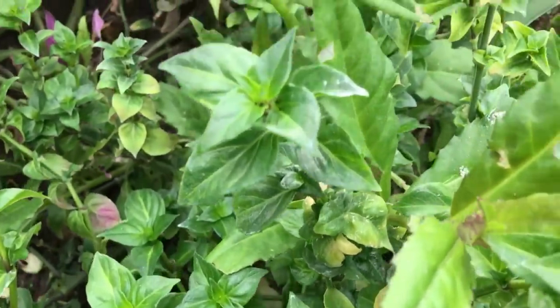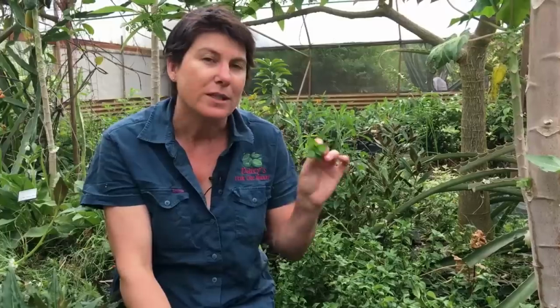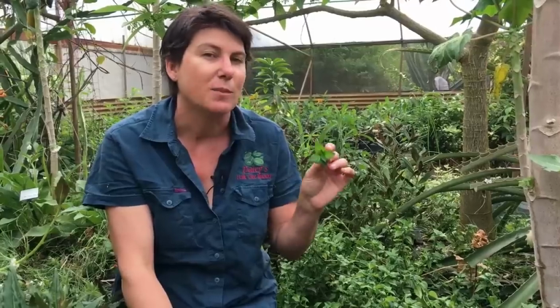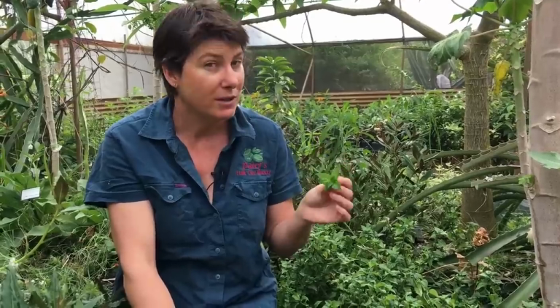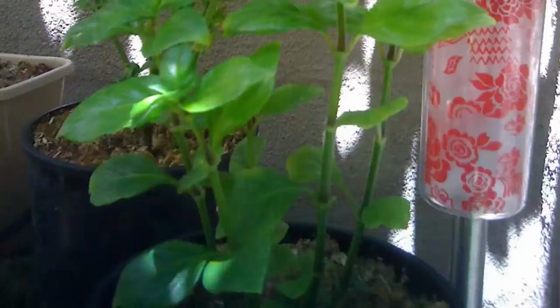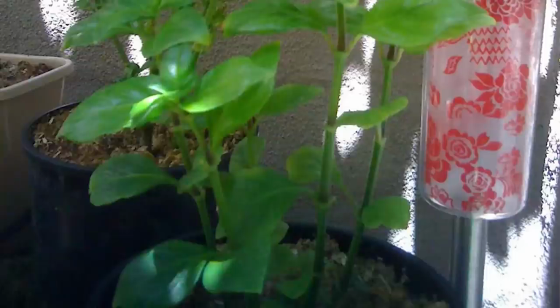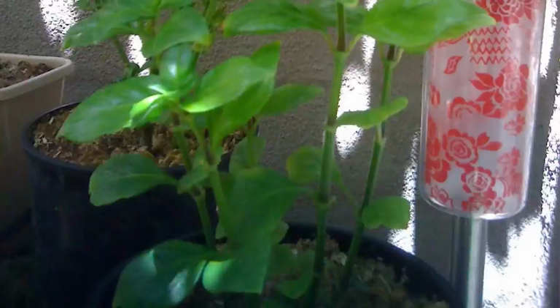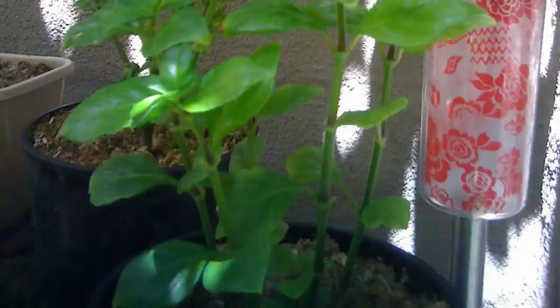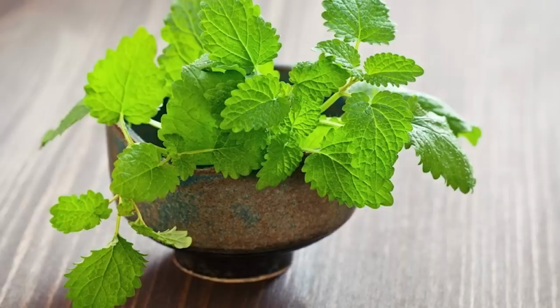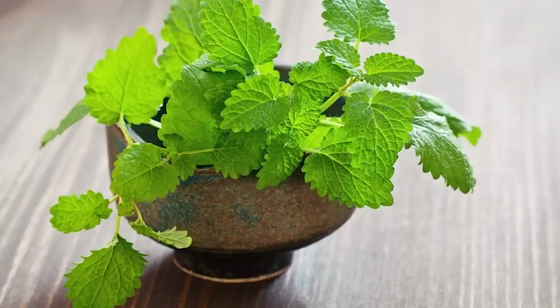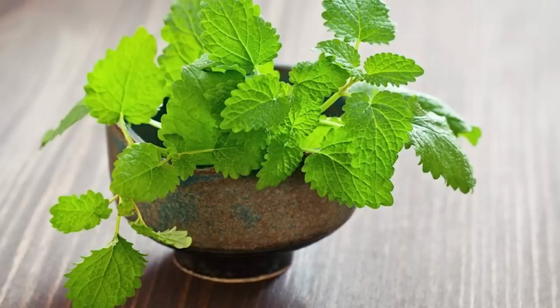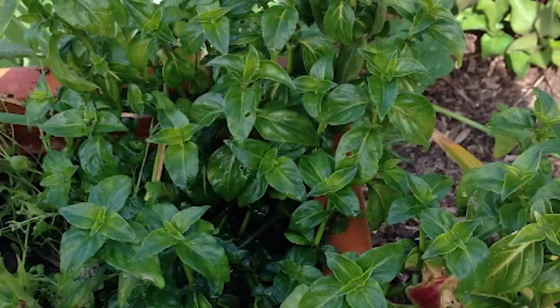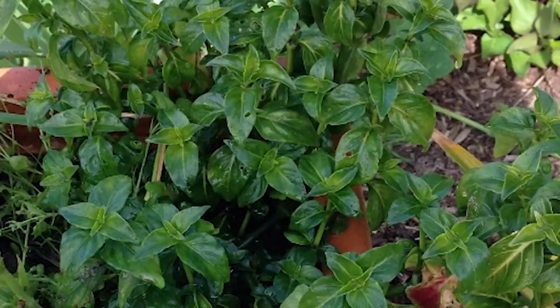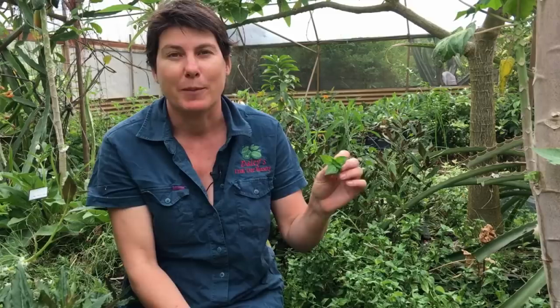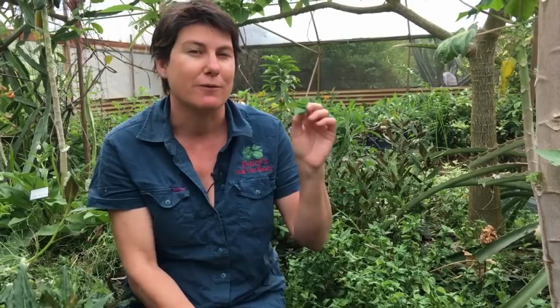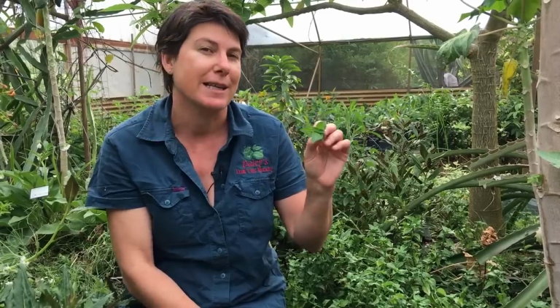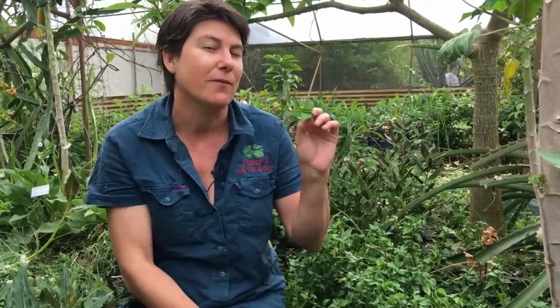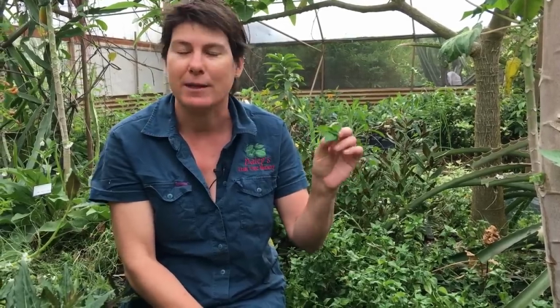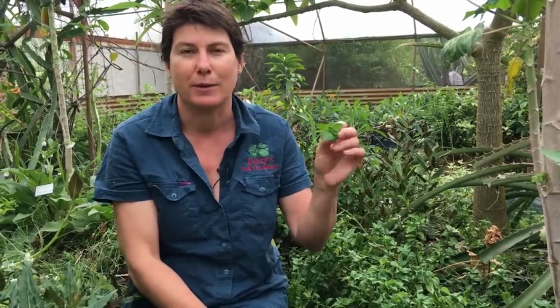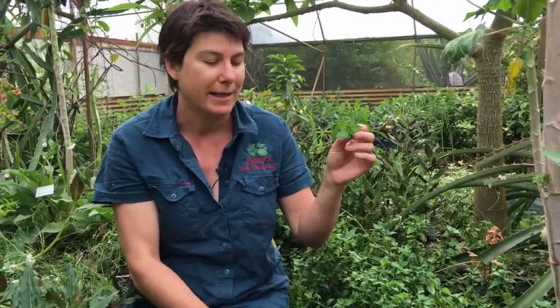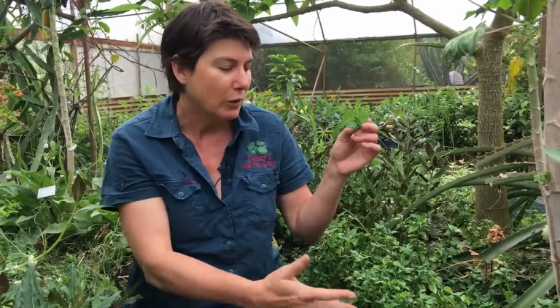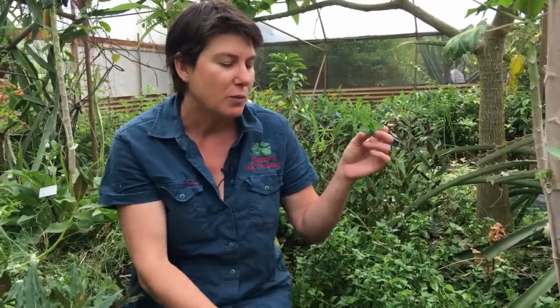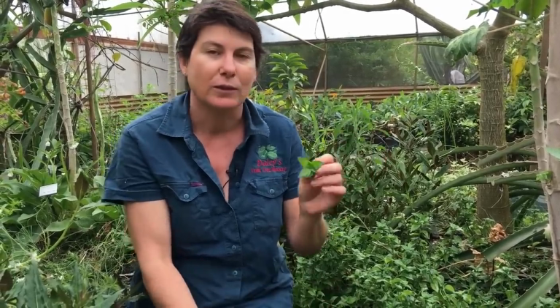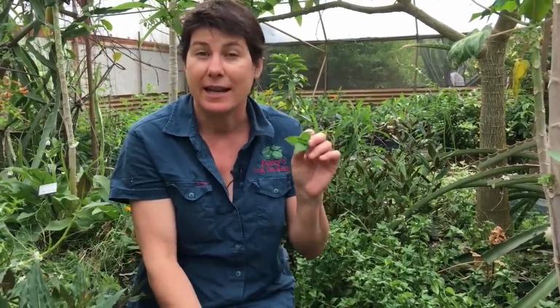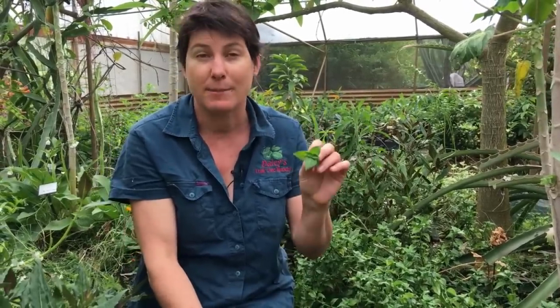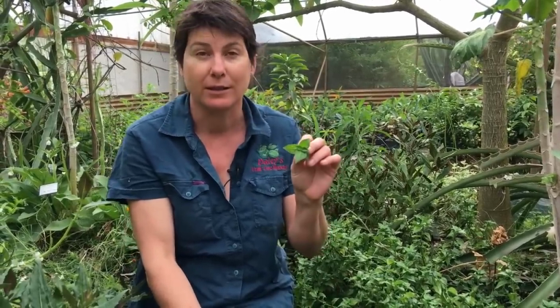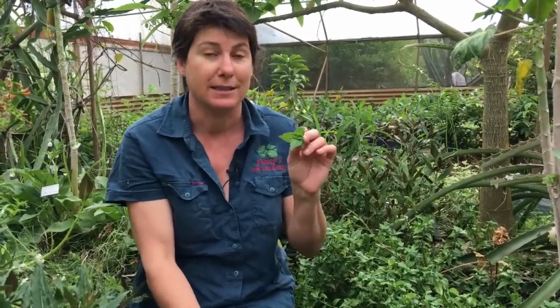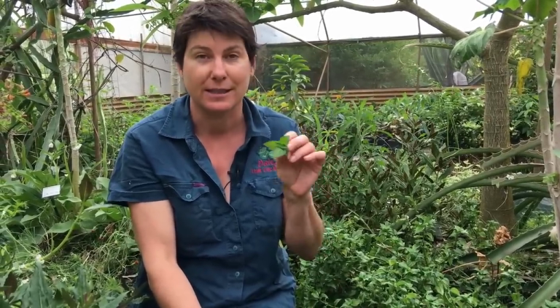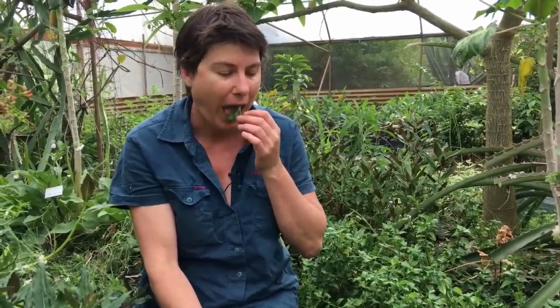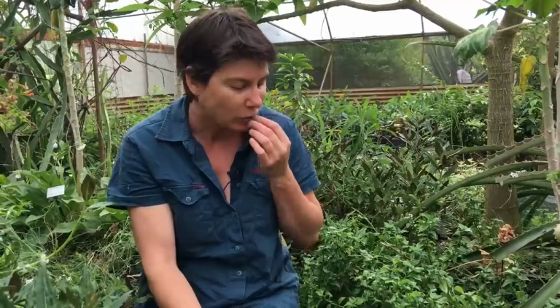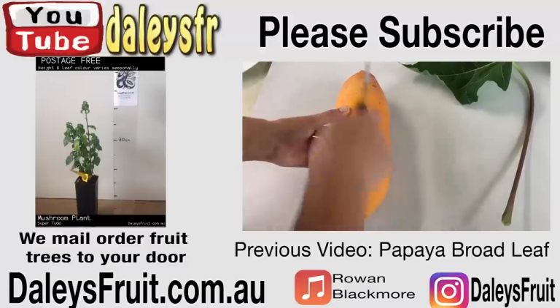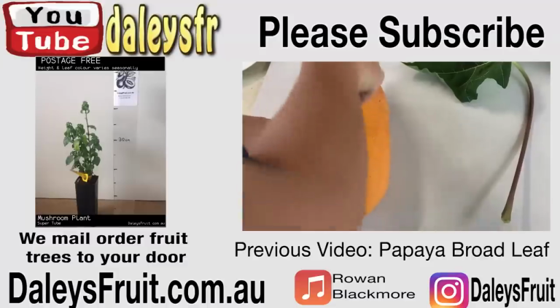It also does beautifully in pots. So if you've got mint in a pot, try mushroom plant as well, because it really is a fabulous potted plant — looks beautiful, and is absolutely delicious. You're gorgeous. You're welcome.